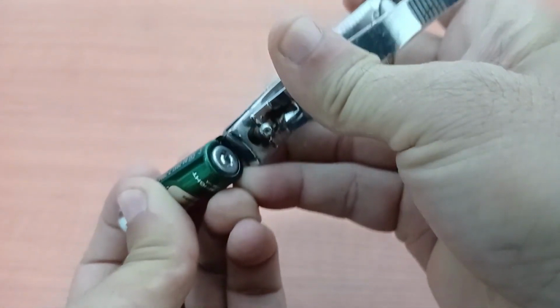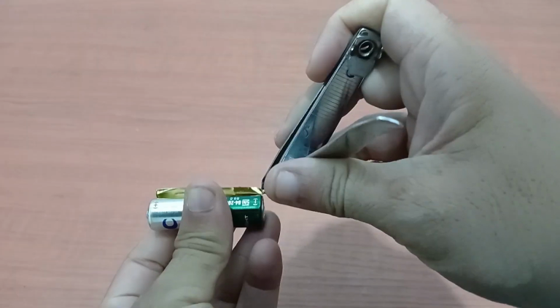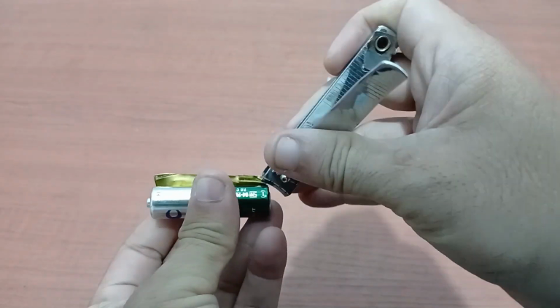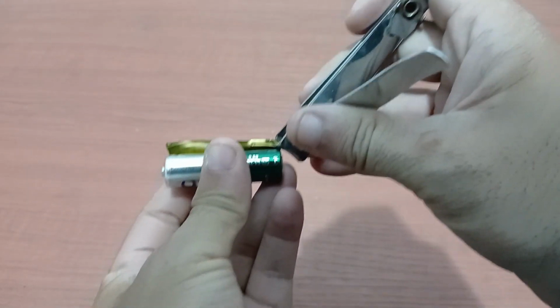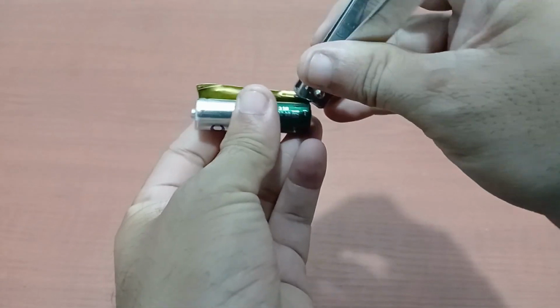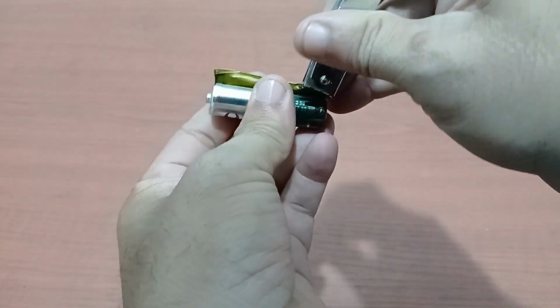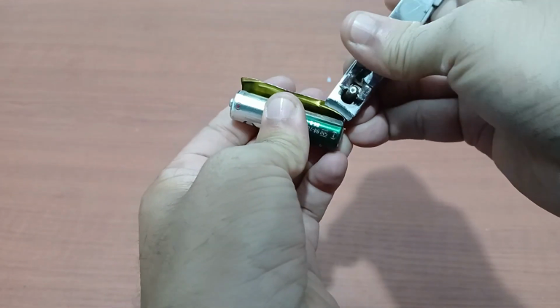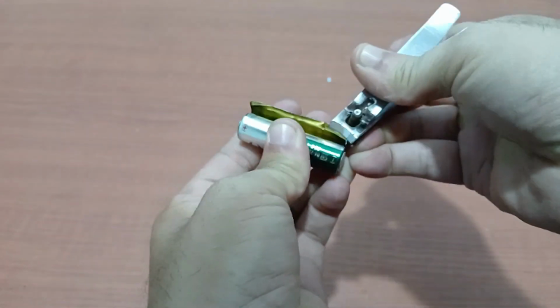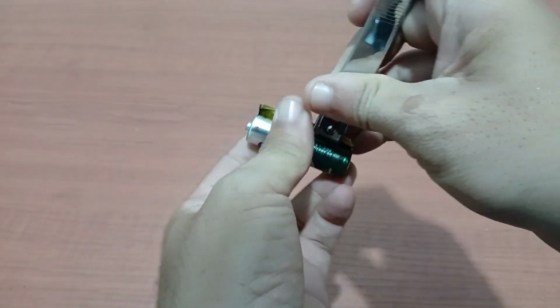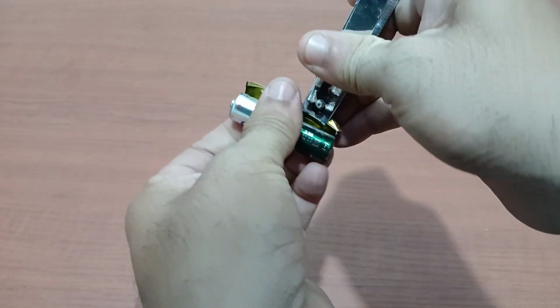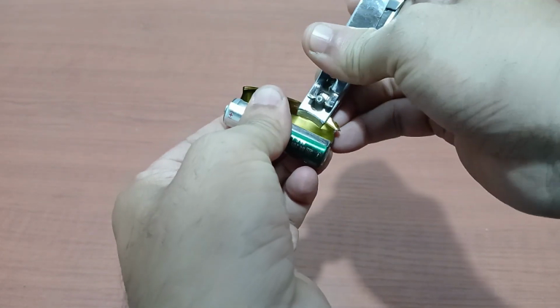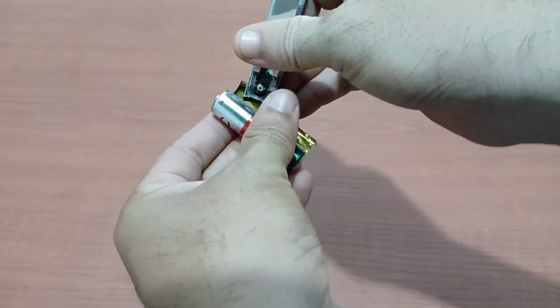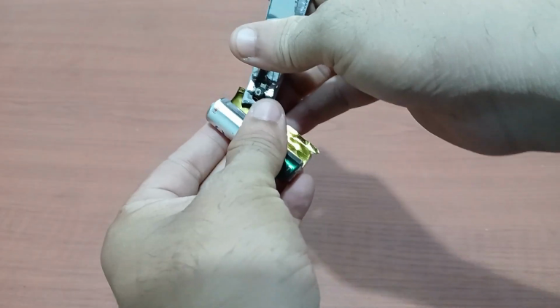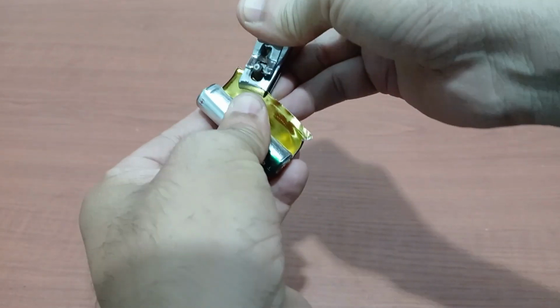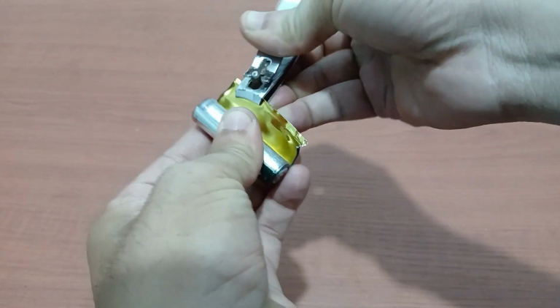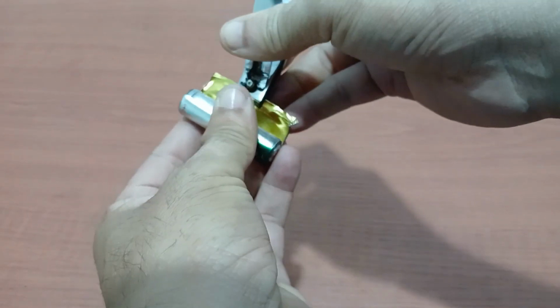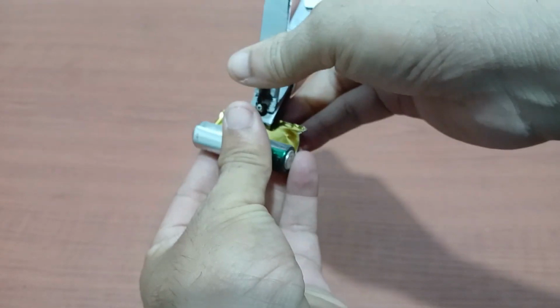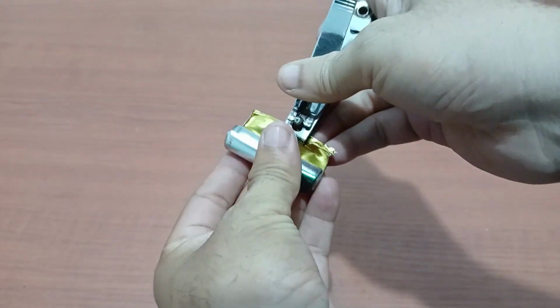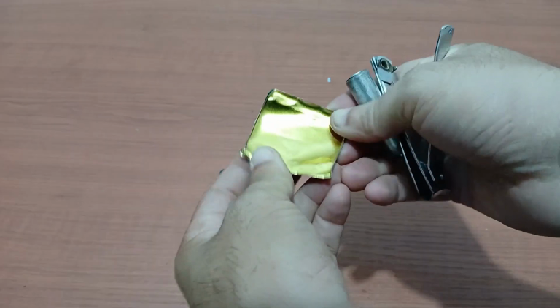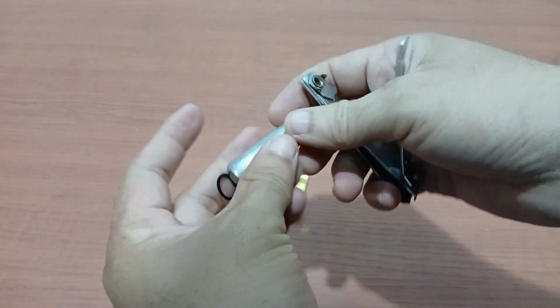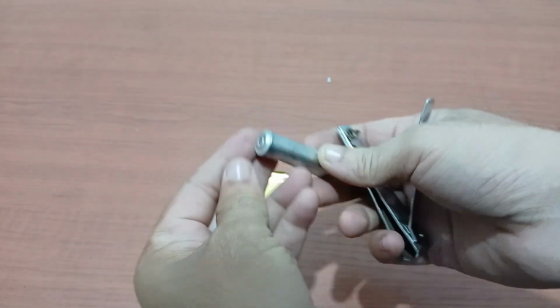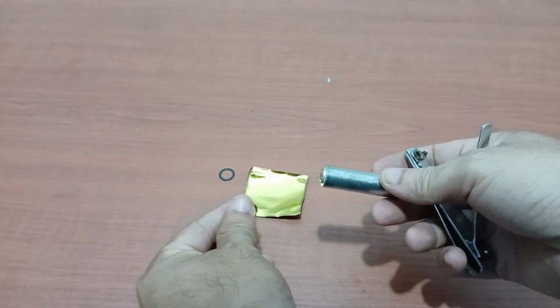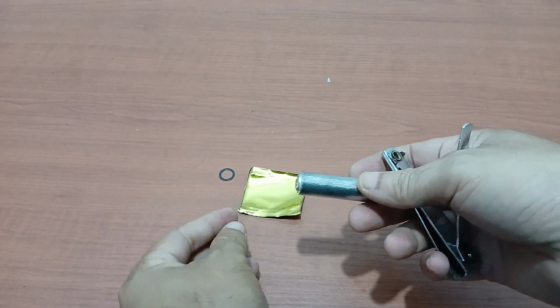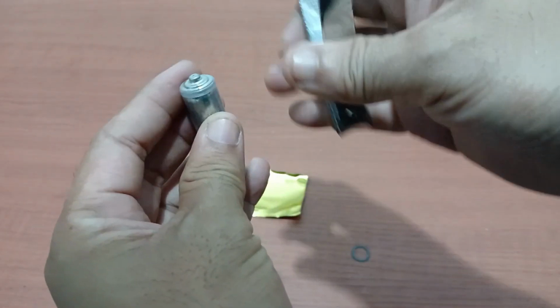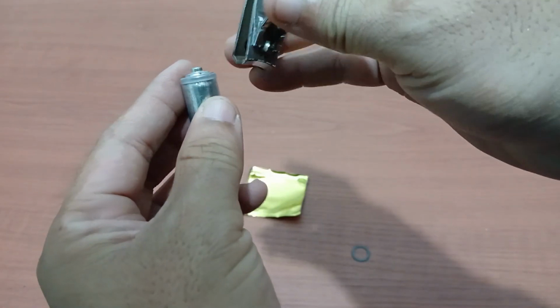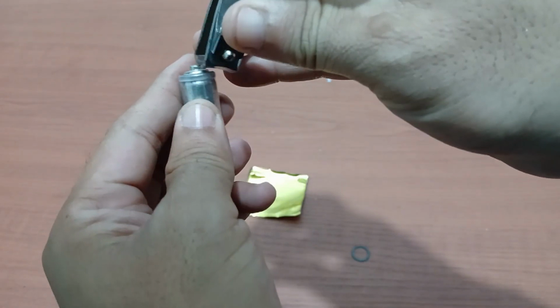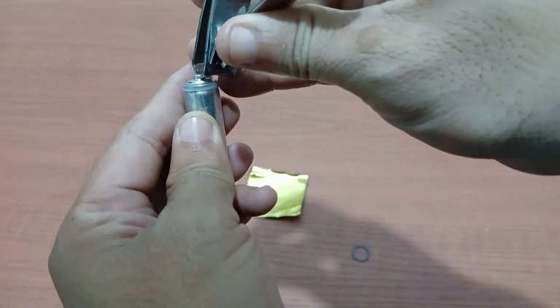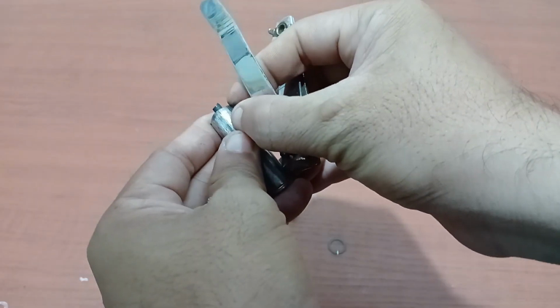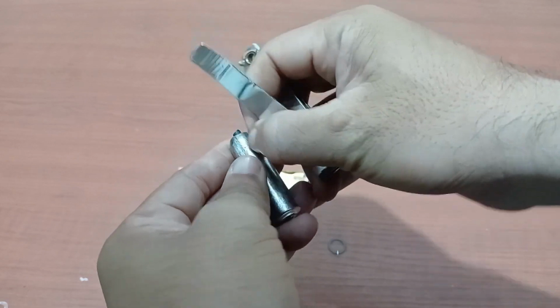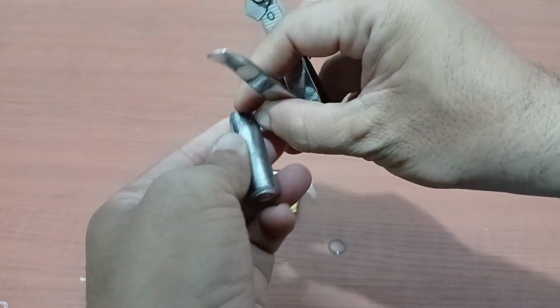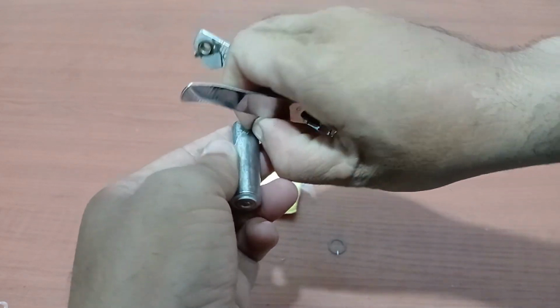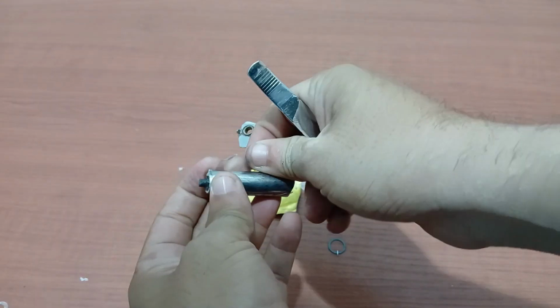For the first step, we start by stripping the used battery, making sure it's completely peeled so we can access the materials inside. We will open it slowly and carefully.